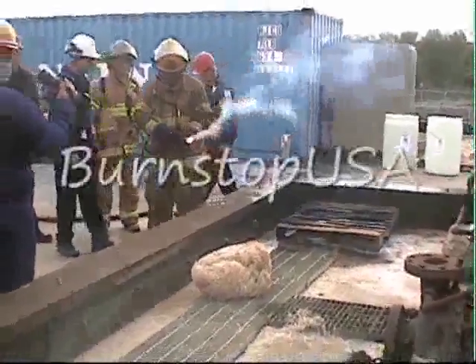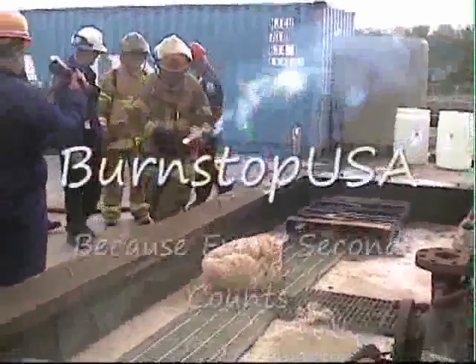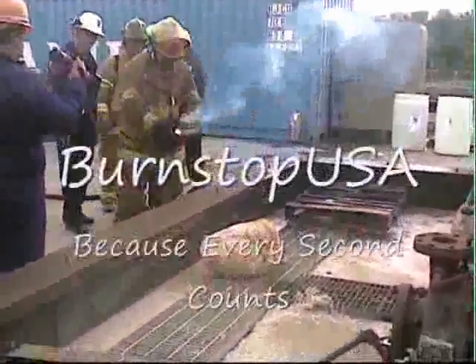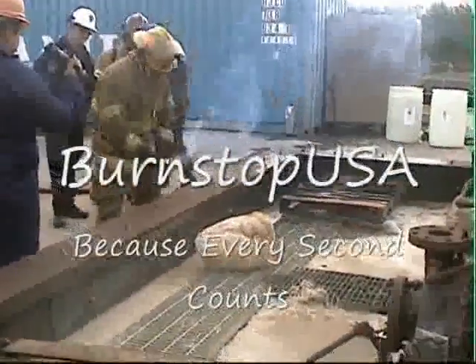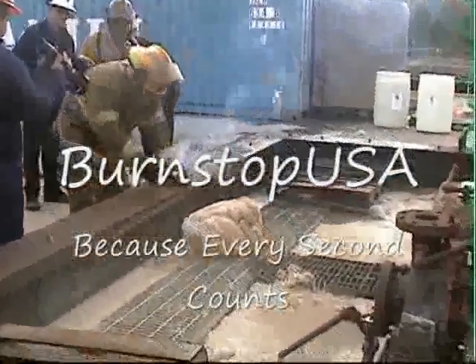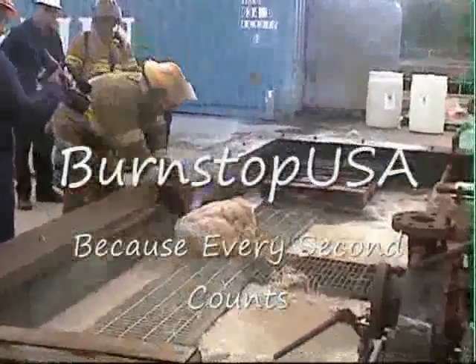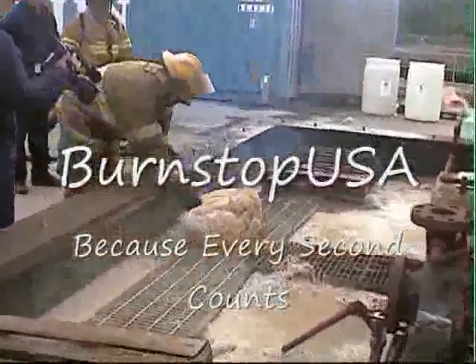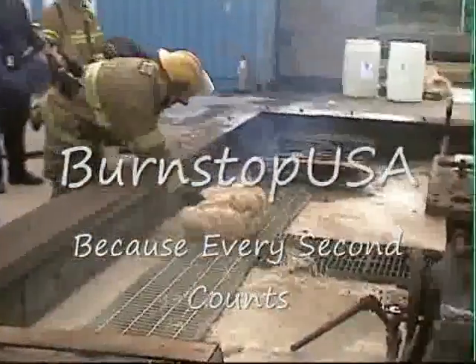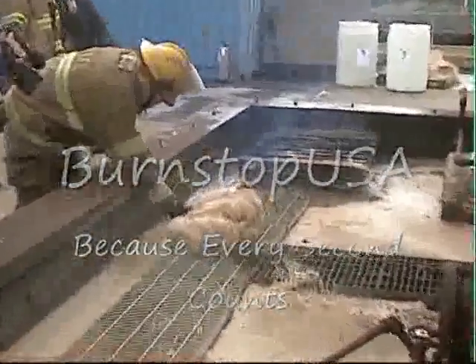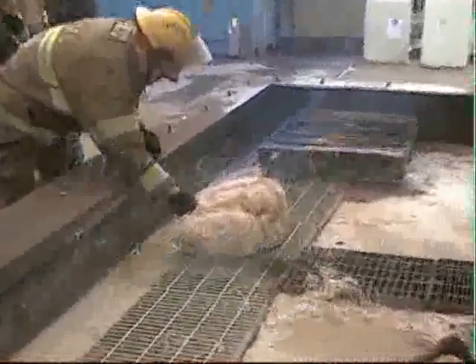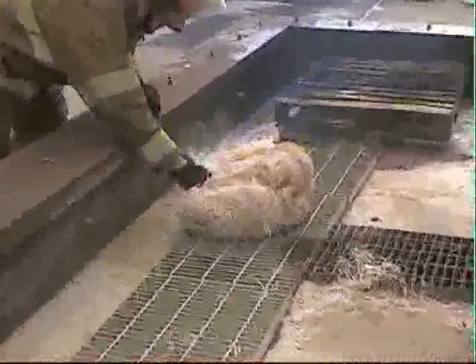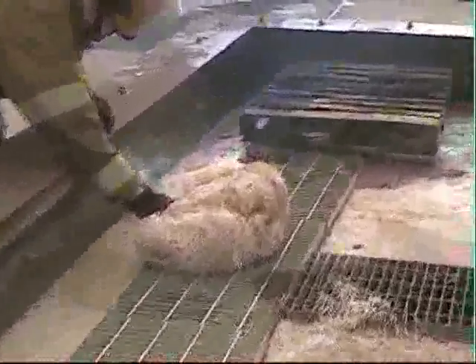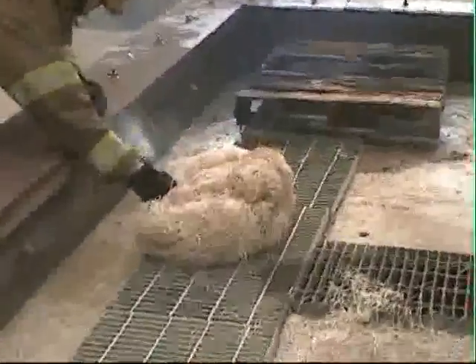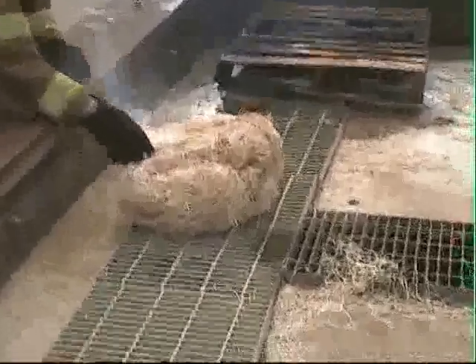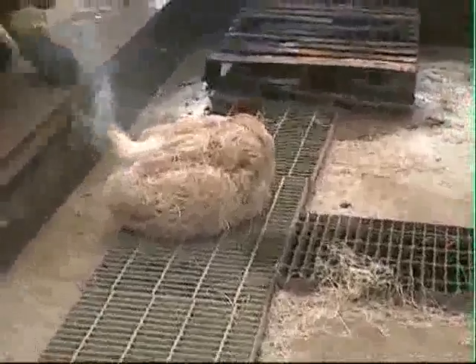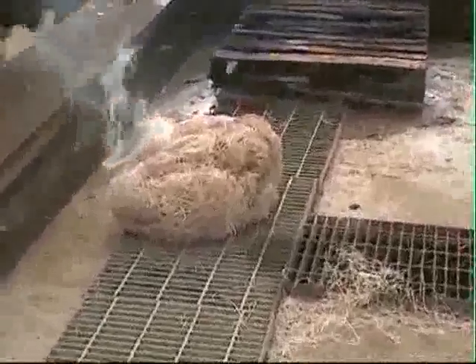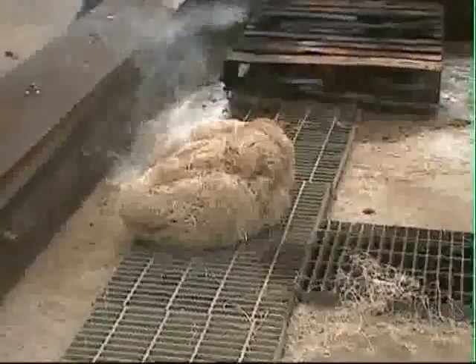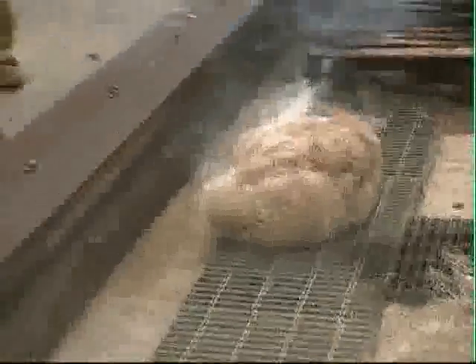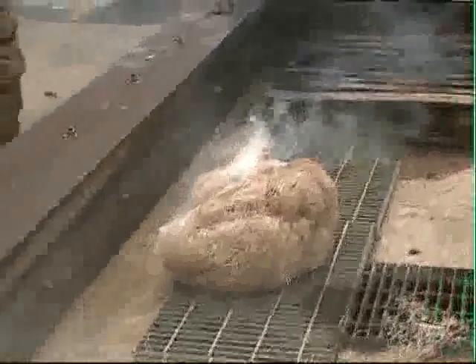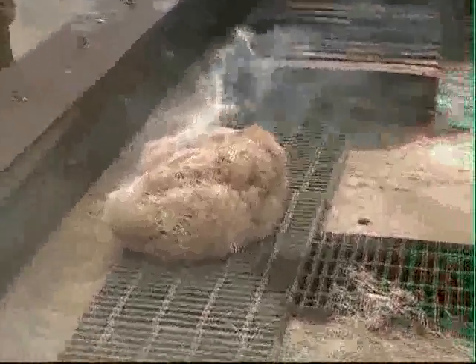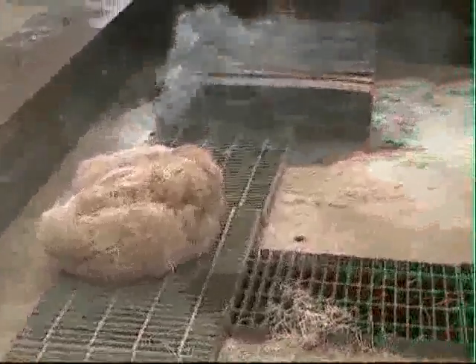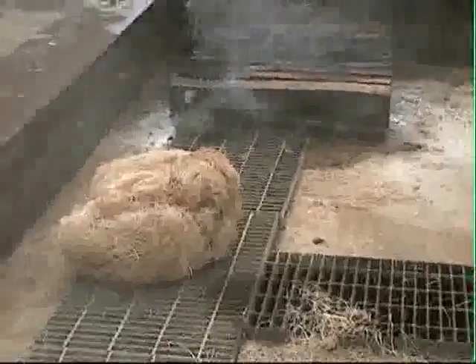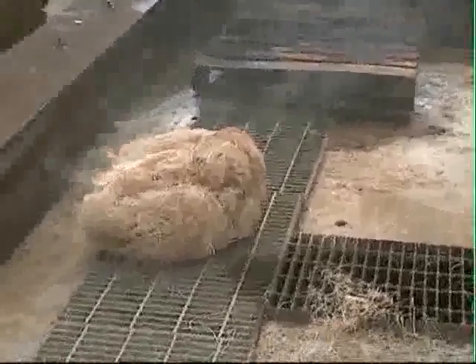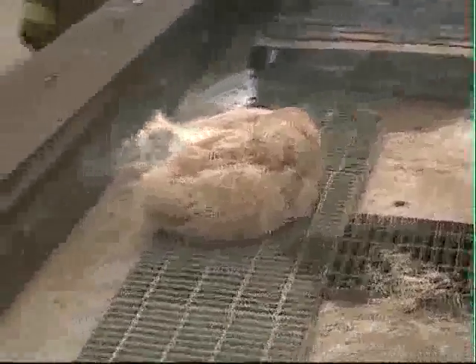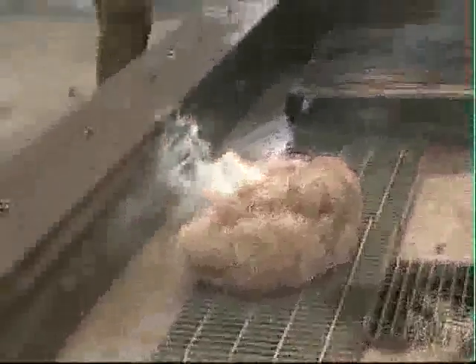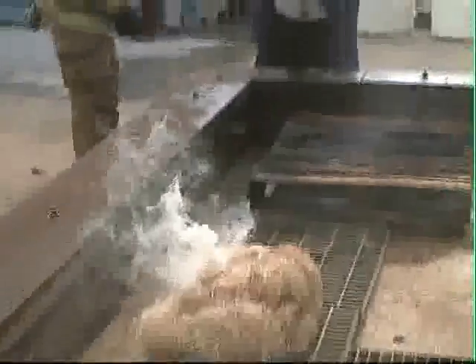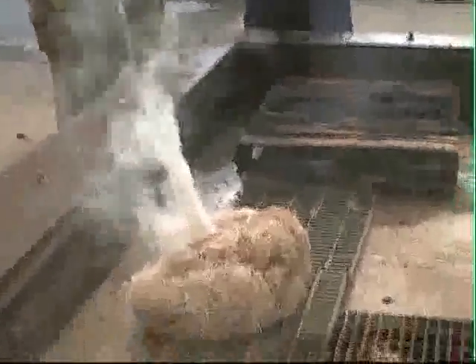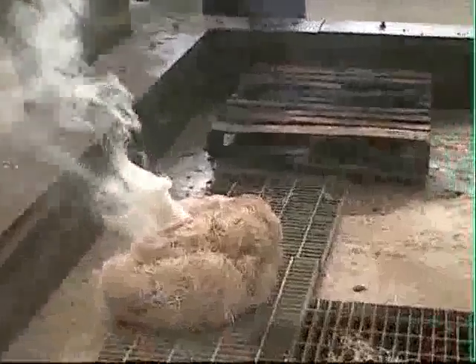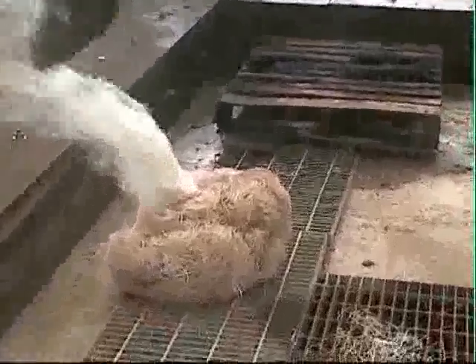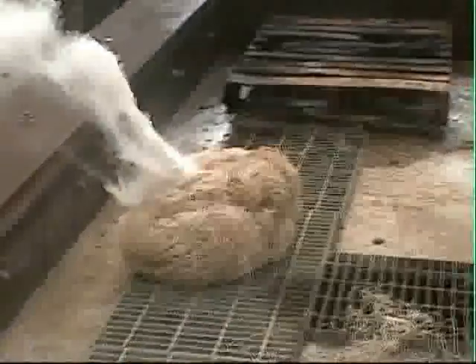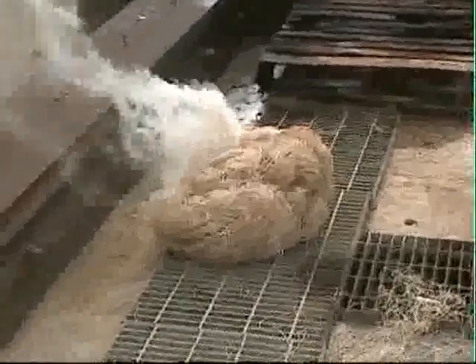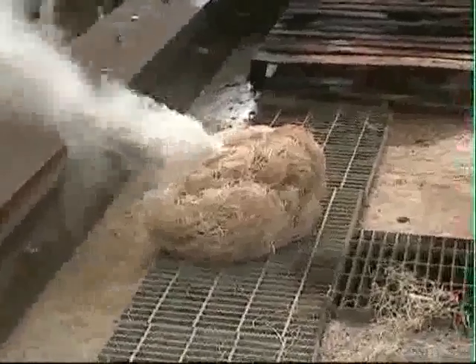Welcome to another Burn Stop USA demonstration. Today we're in Corpus Christi, Texas with the RTFC, at their testing facility, where the RTFC tests Burn Stop USA.